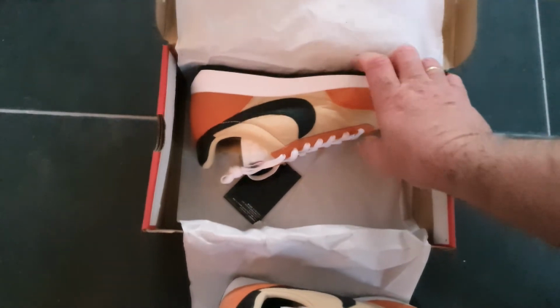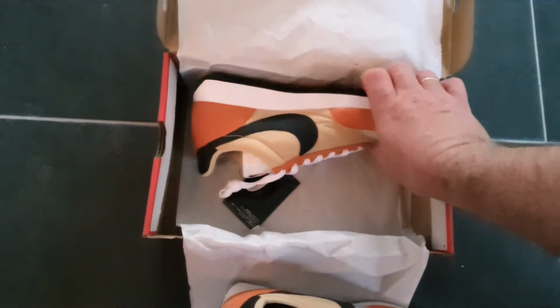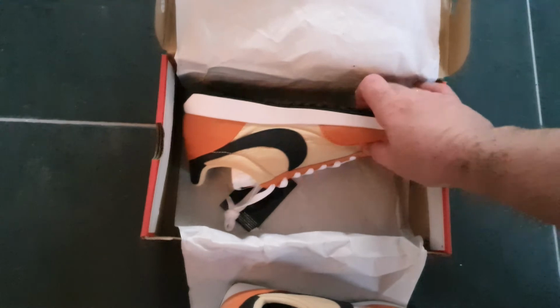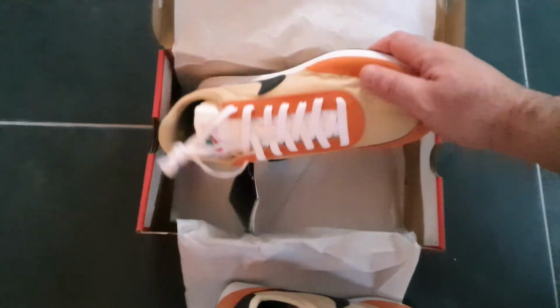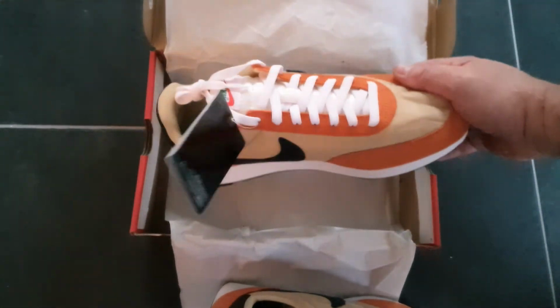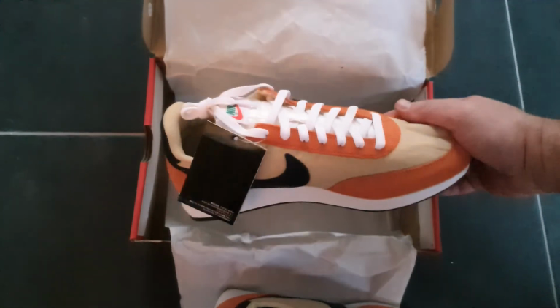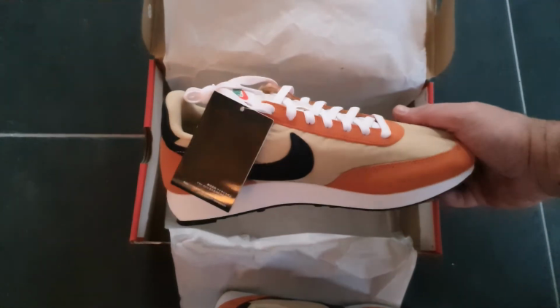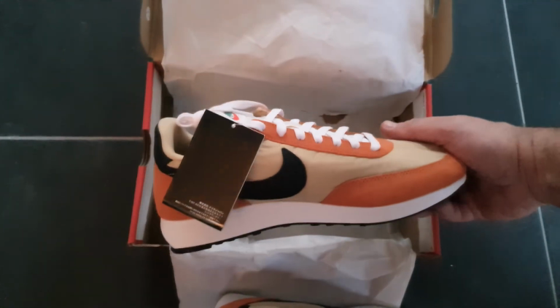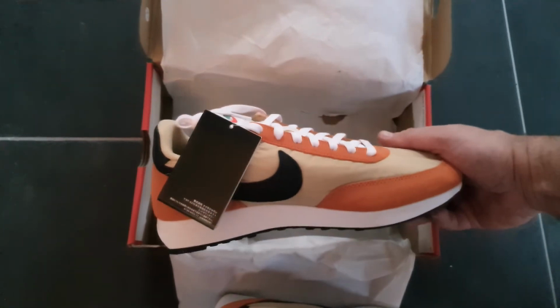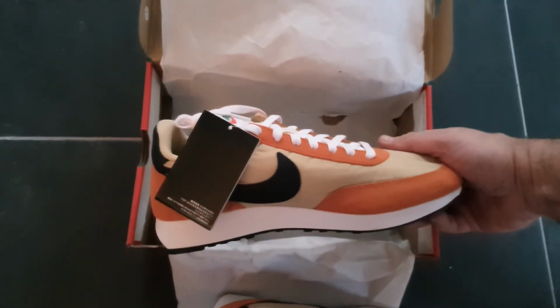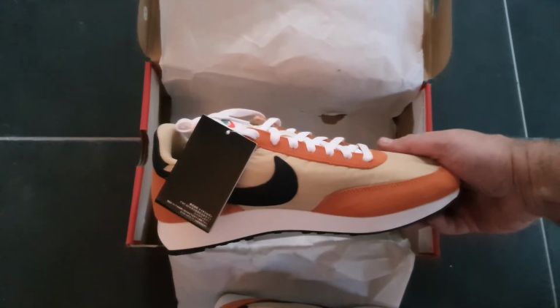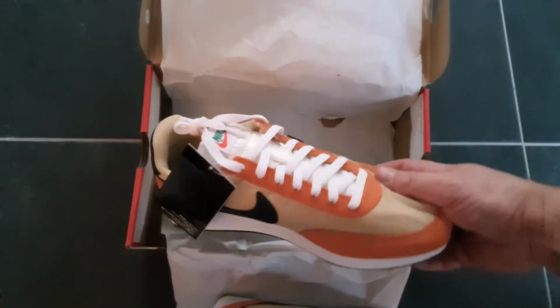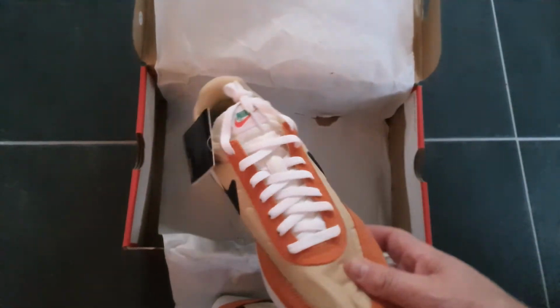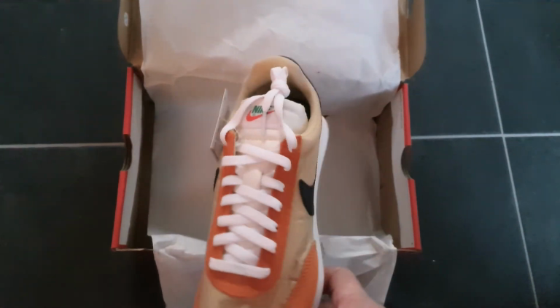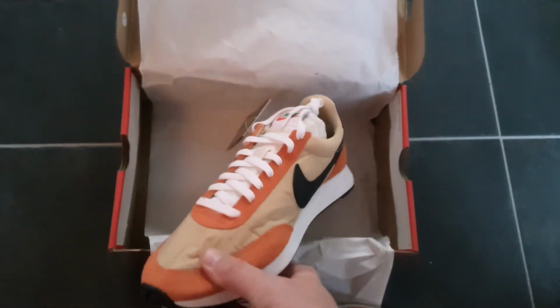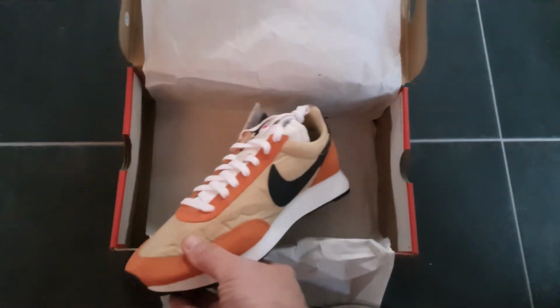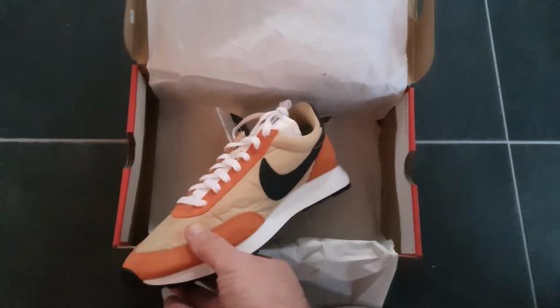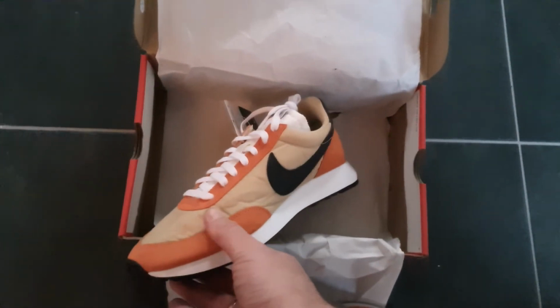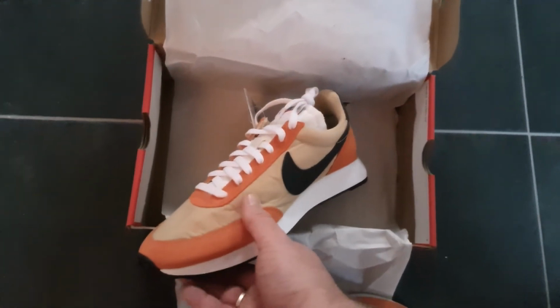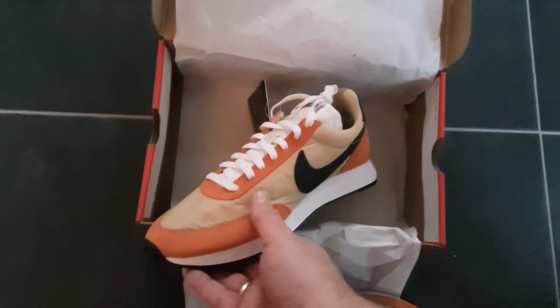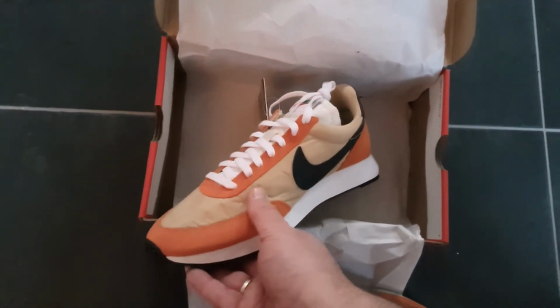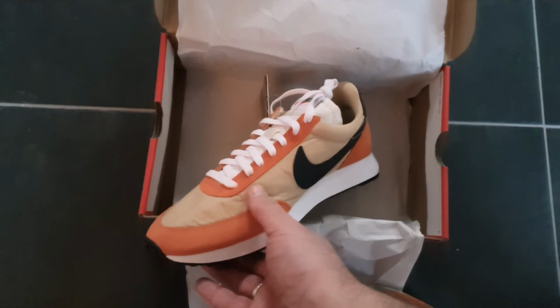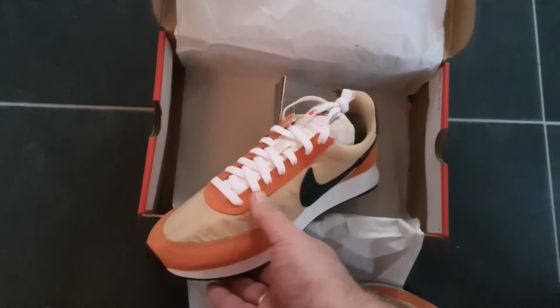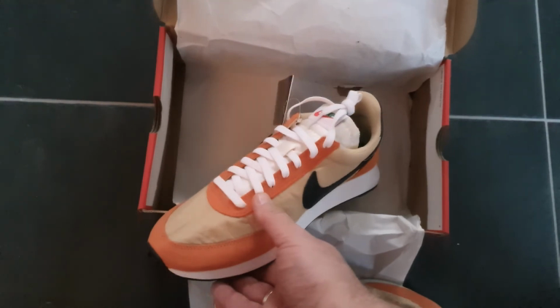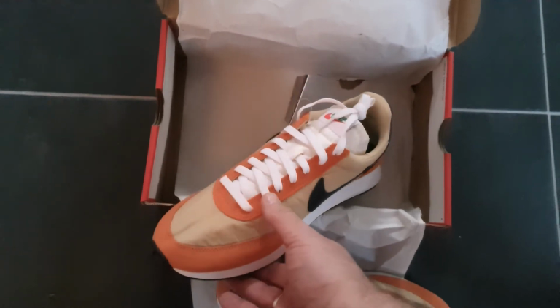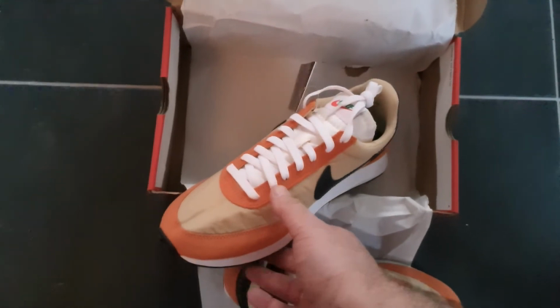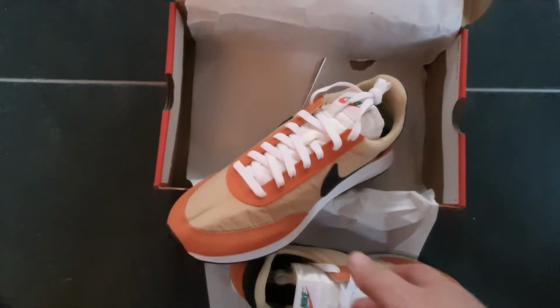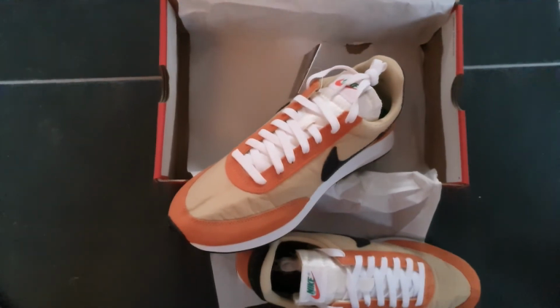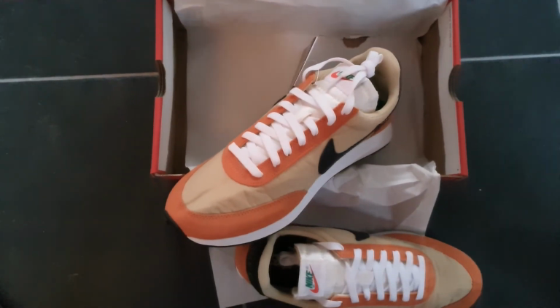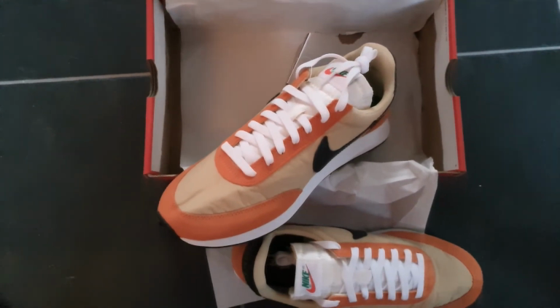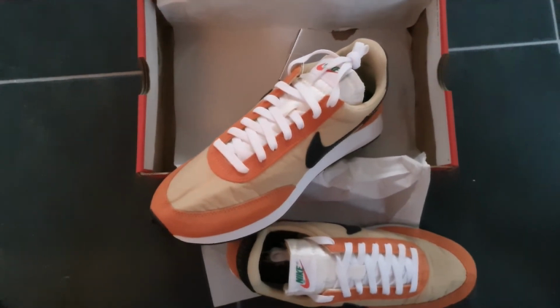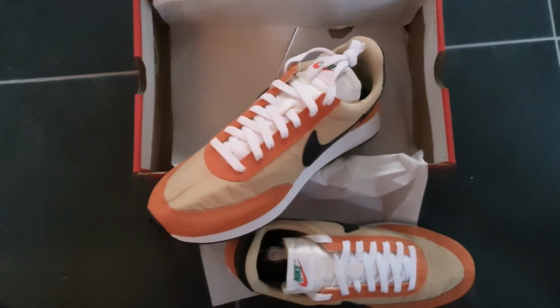They're looking very good. Very nice to add this pair to my collection. I will see you next time.